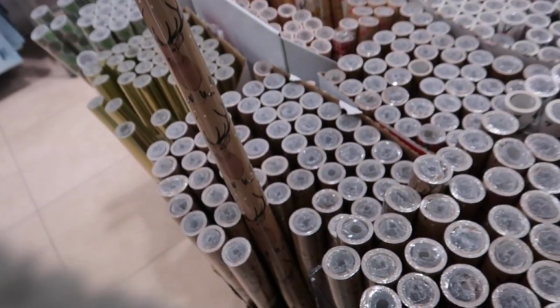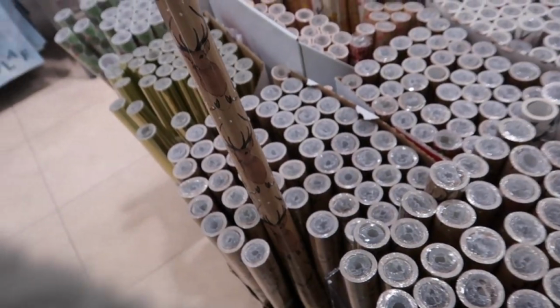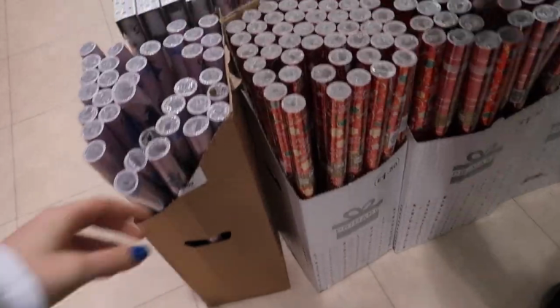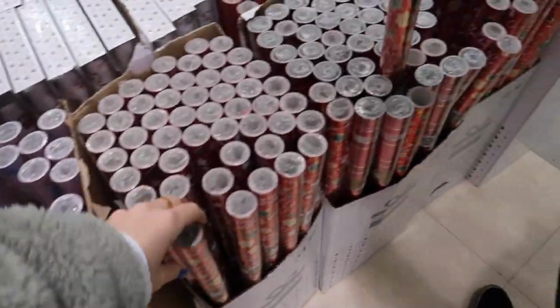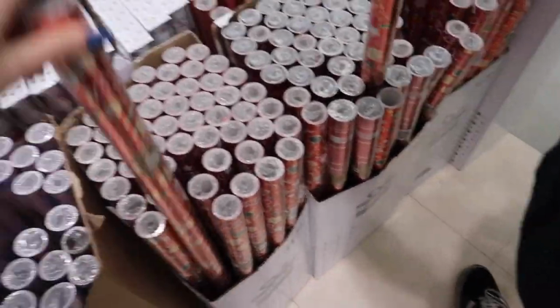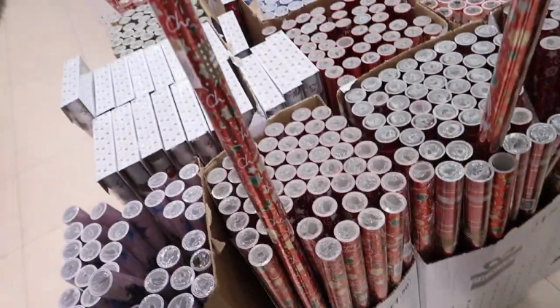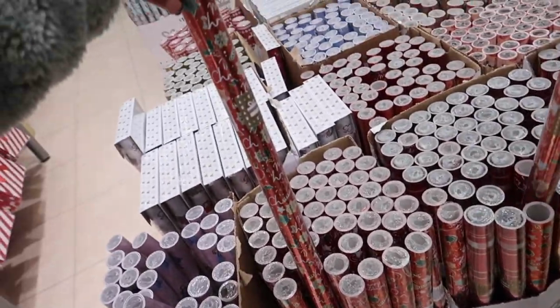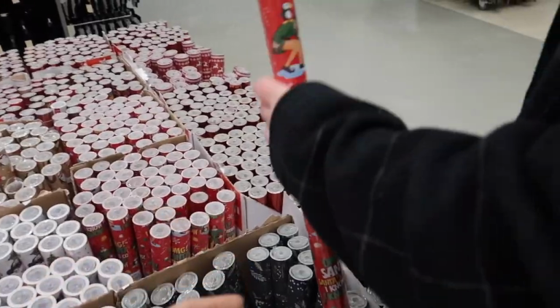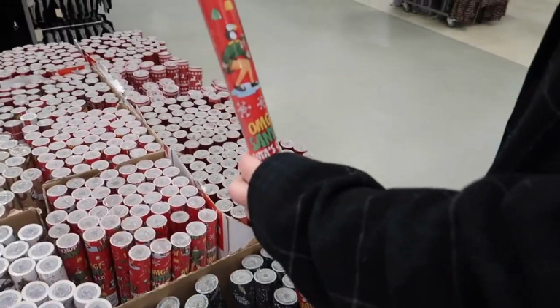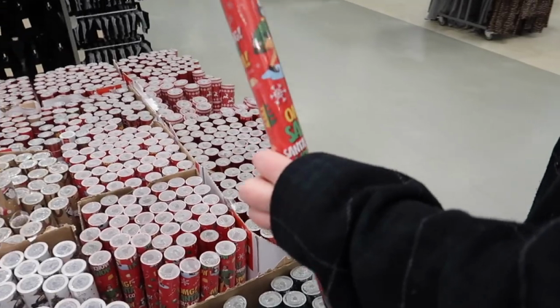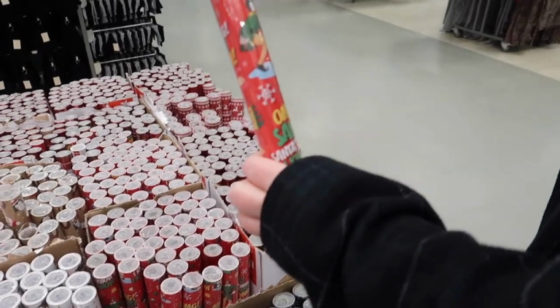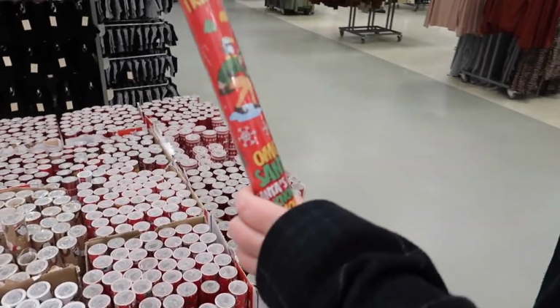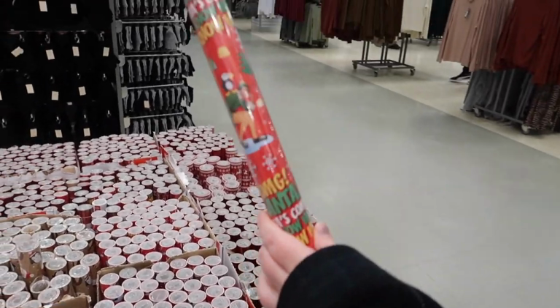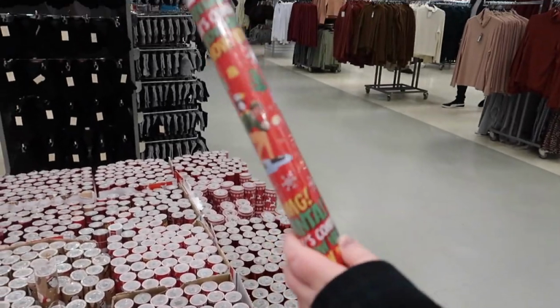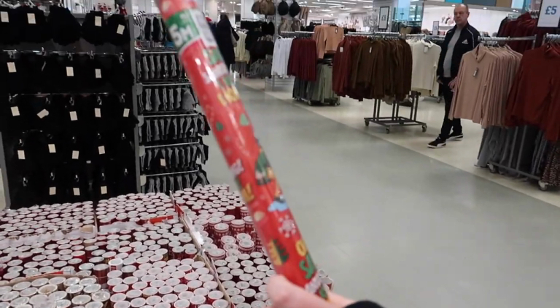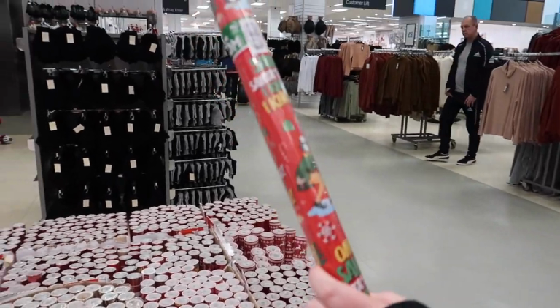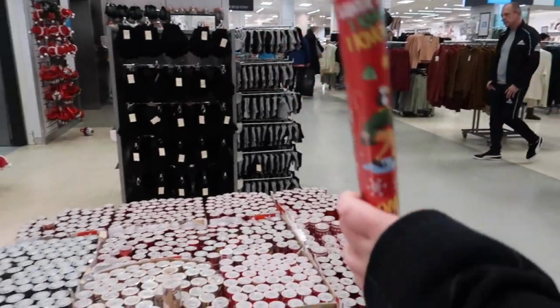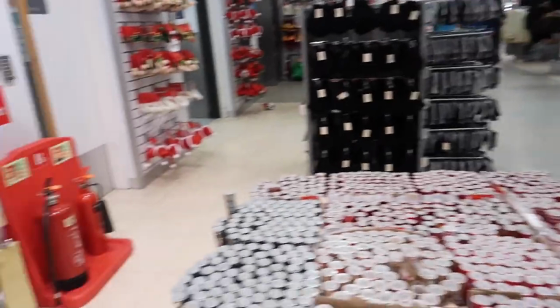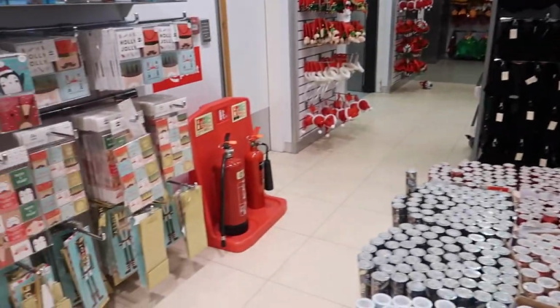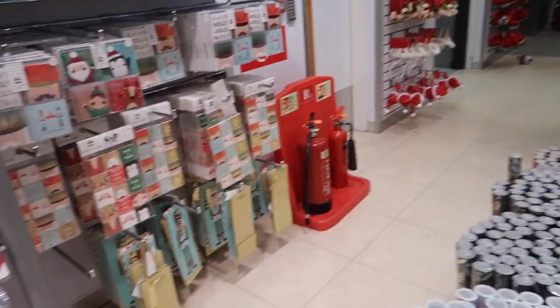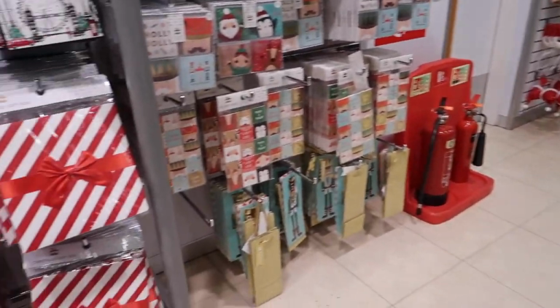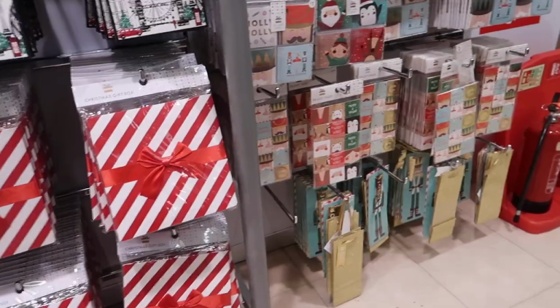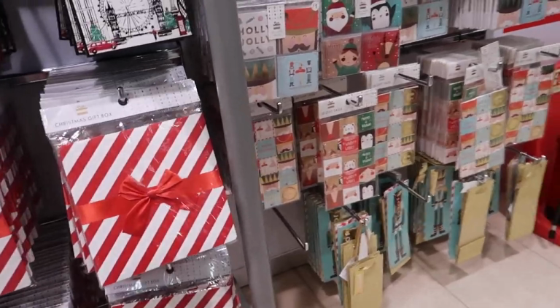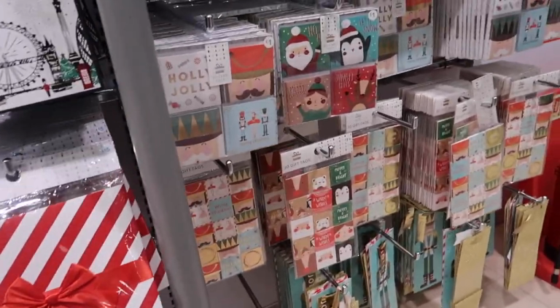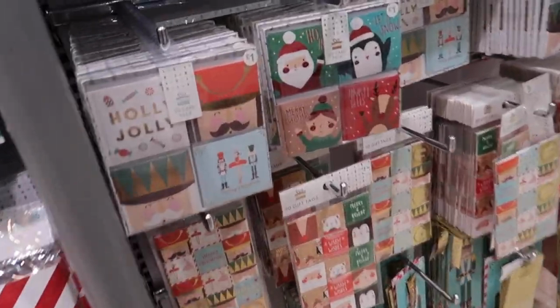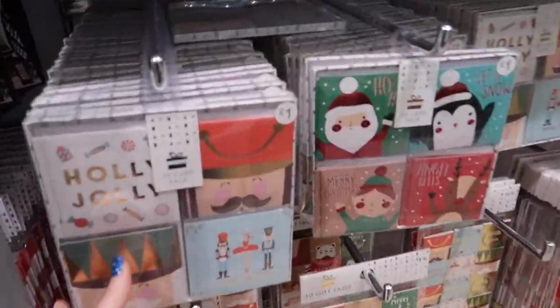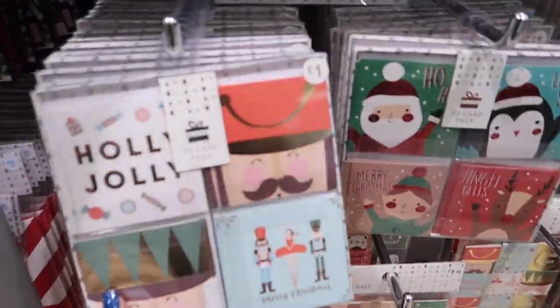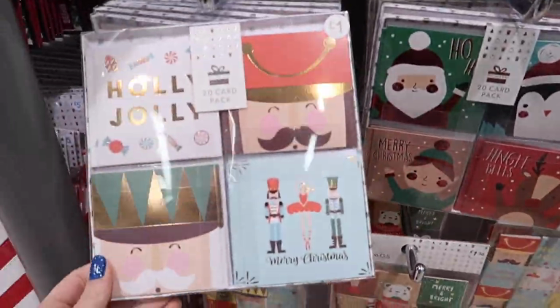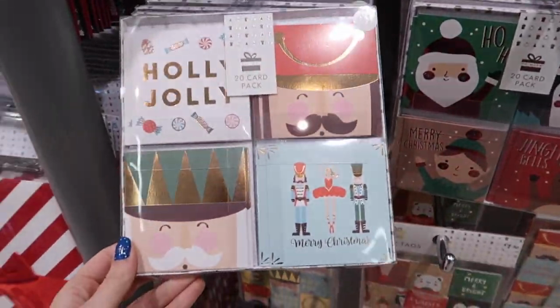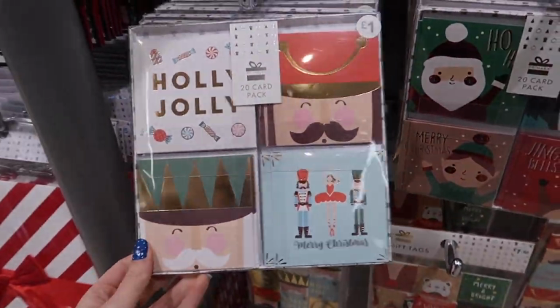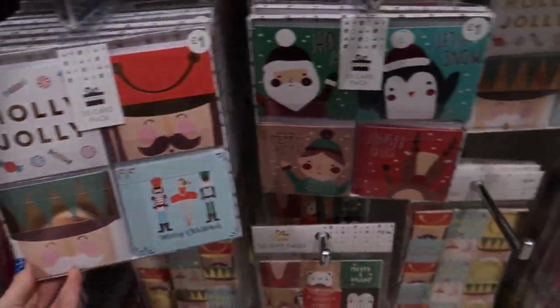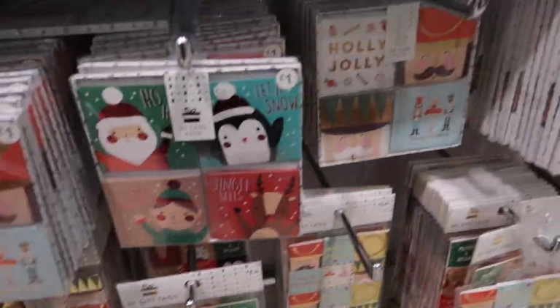That's cute — this one's nice. Oh my god, I need to watch Elf — I haven't watched it yet! And over here there are Christmas cards.